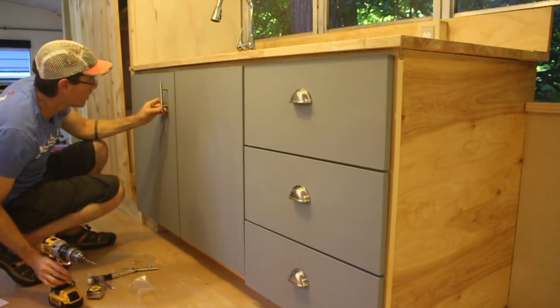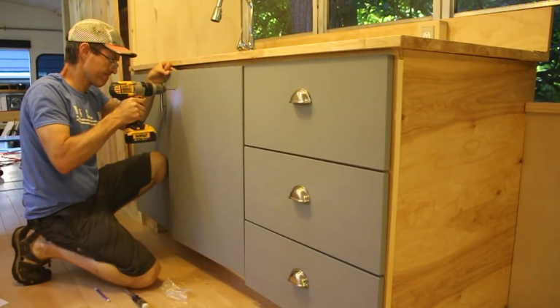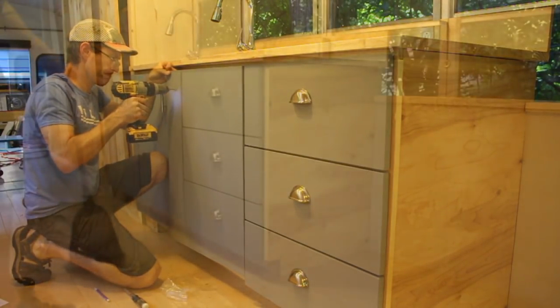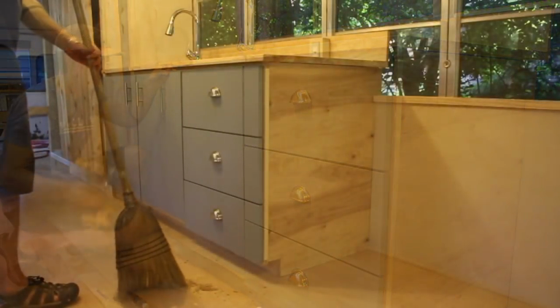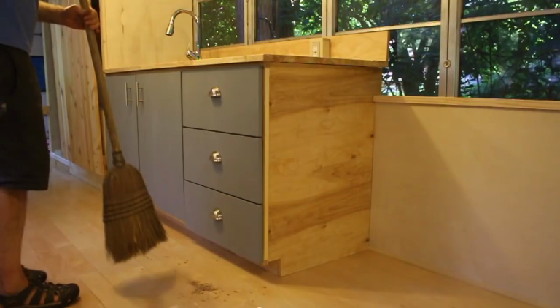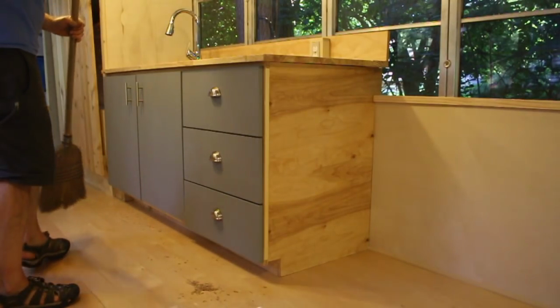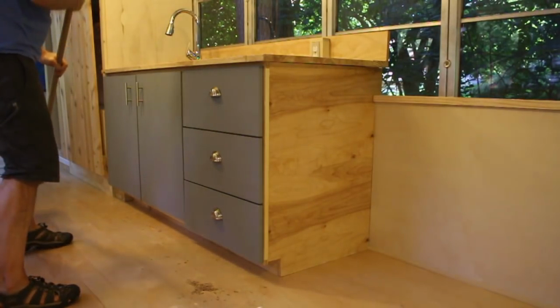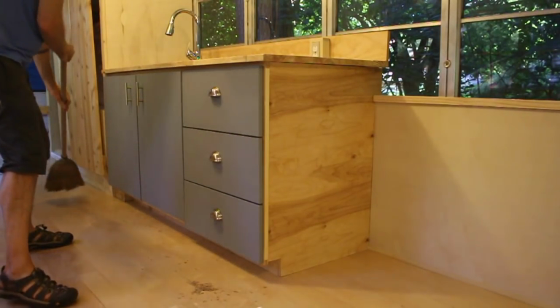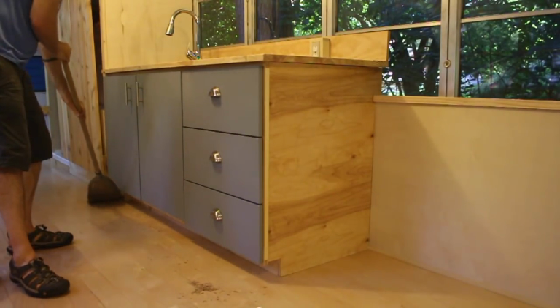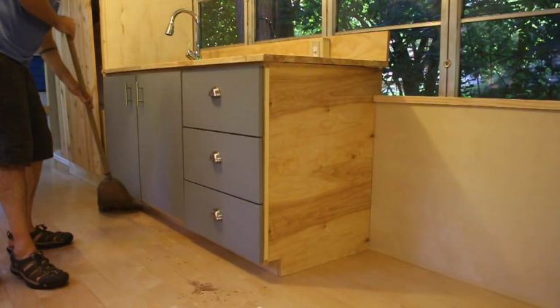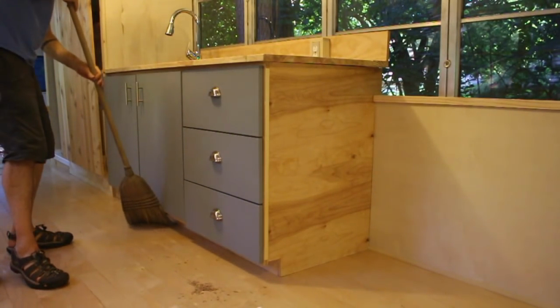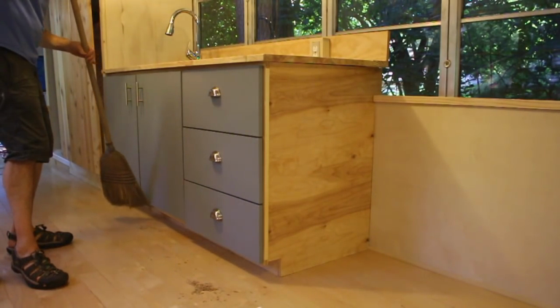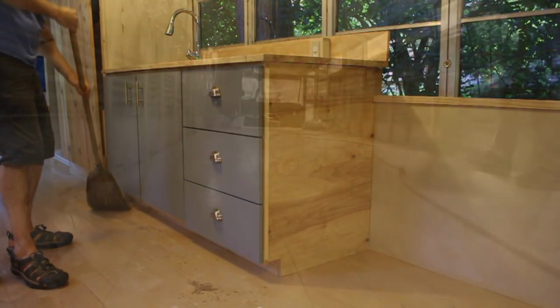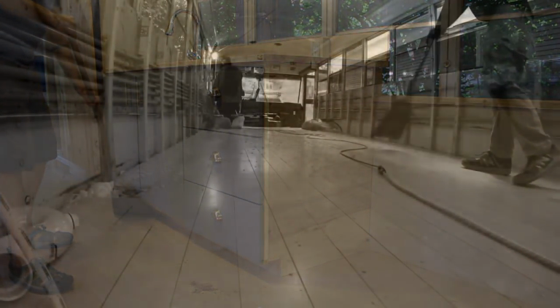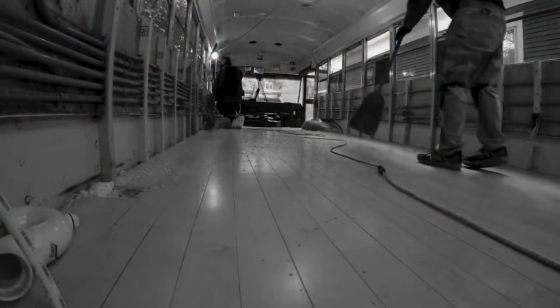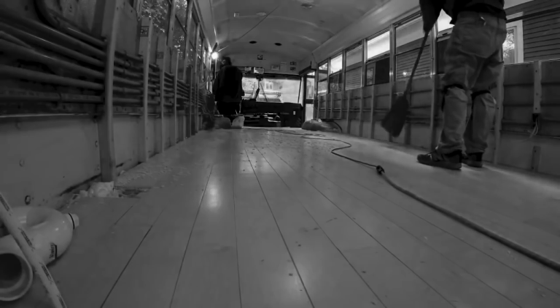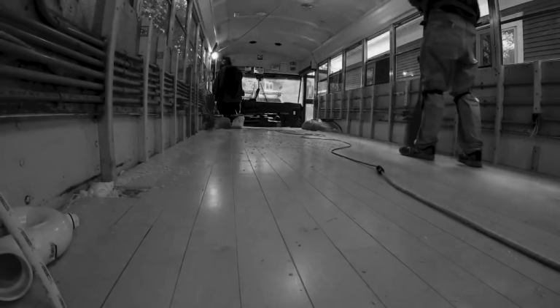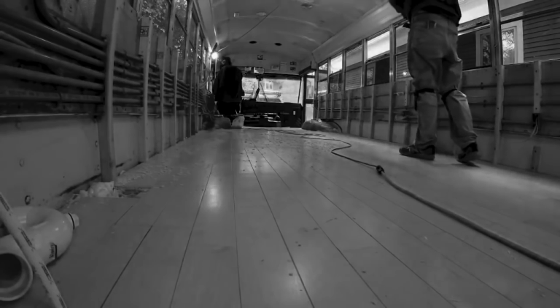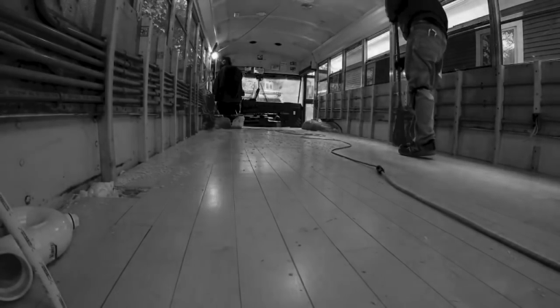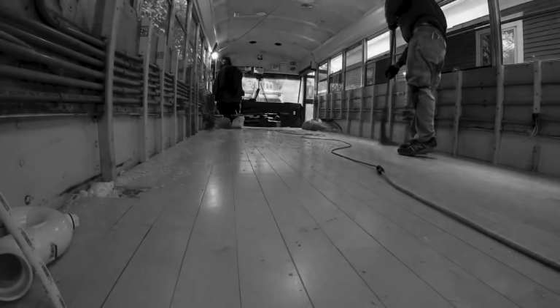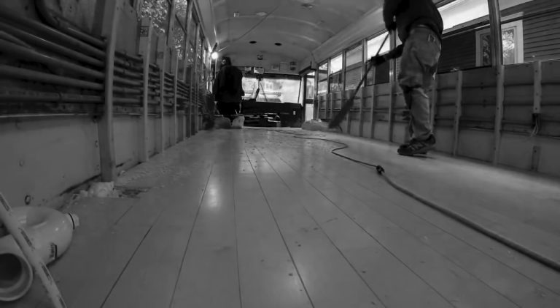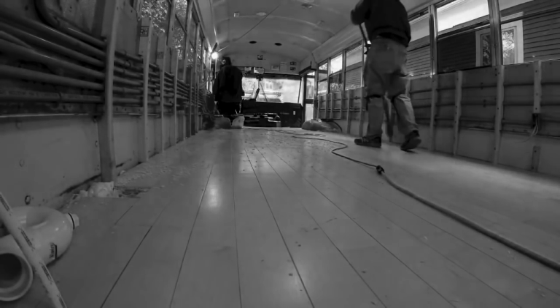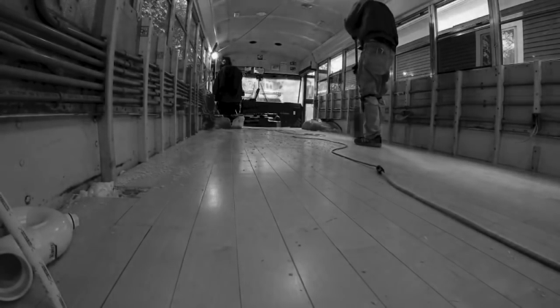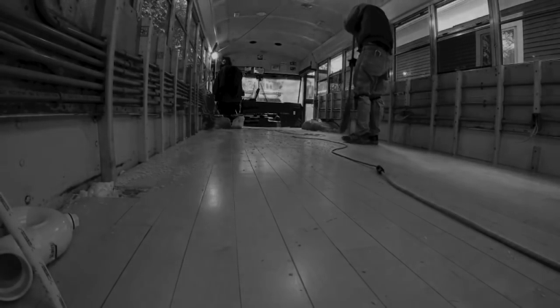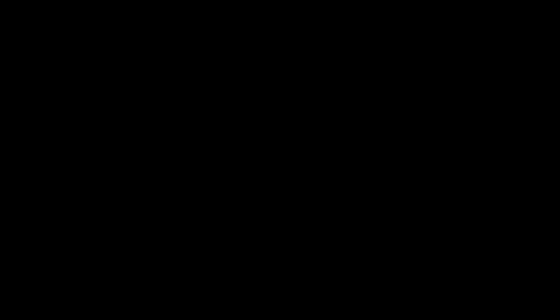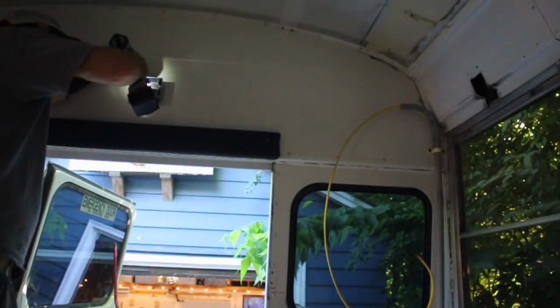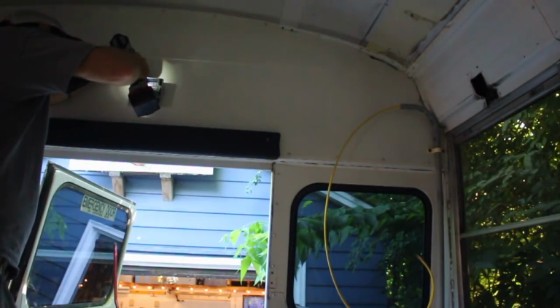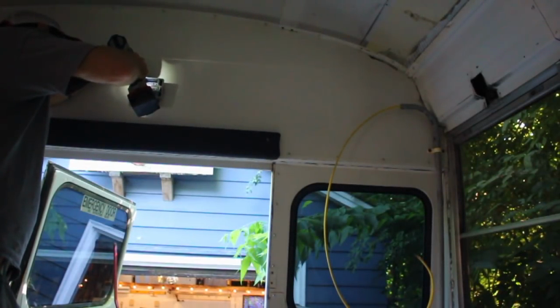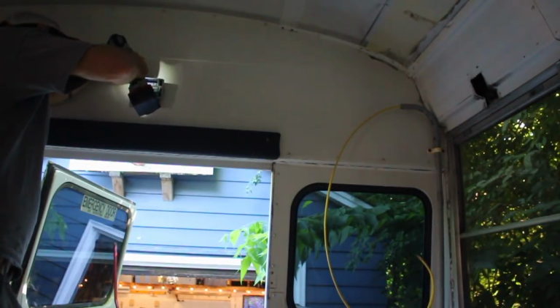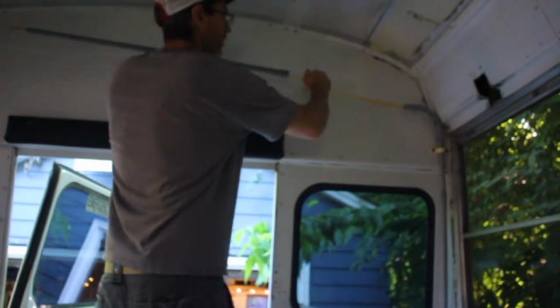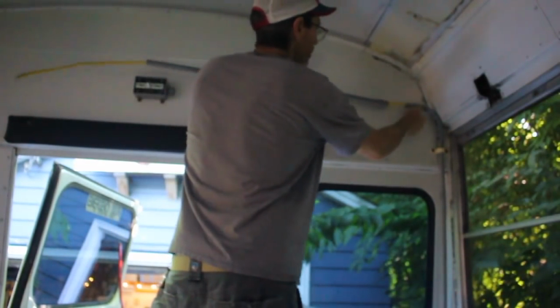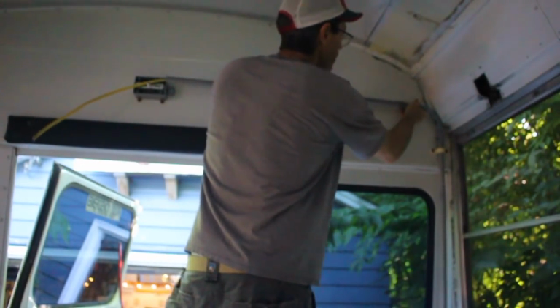Sweeping up the sawdust from this job, I couldn't help but think about sweeping out the bus back in the day when it was still an empty shell. Cabinet doors revision complete.